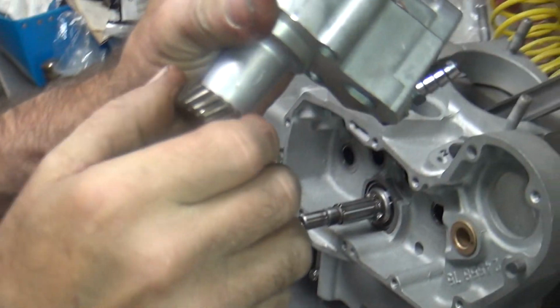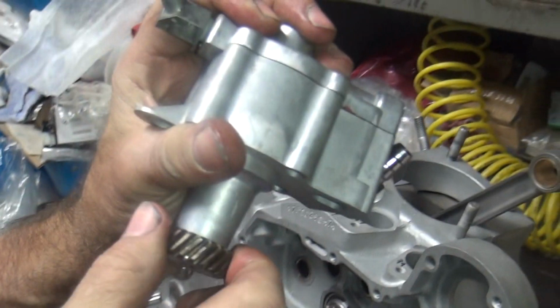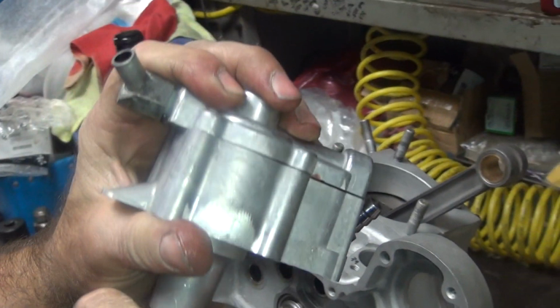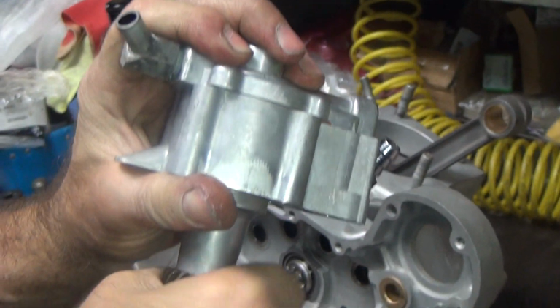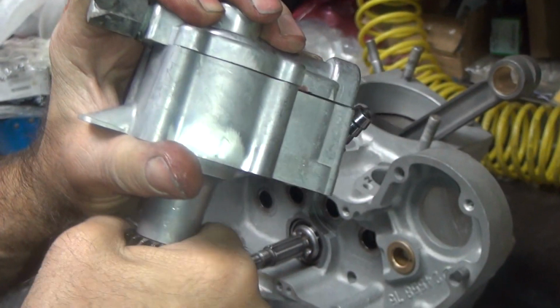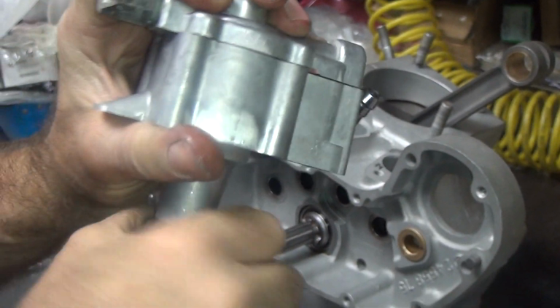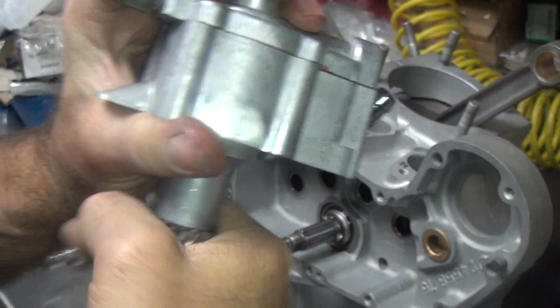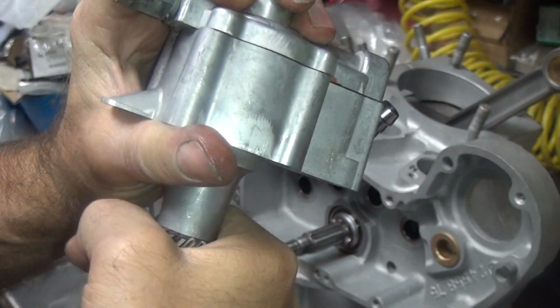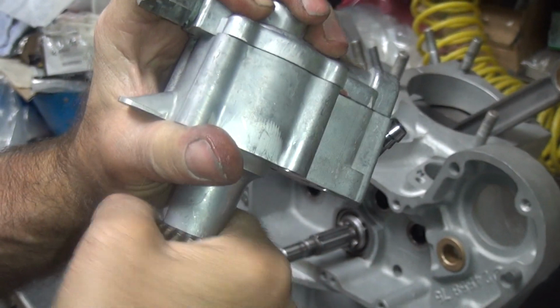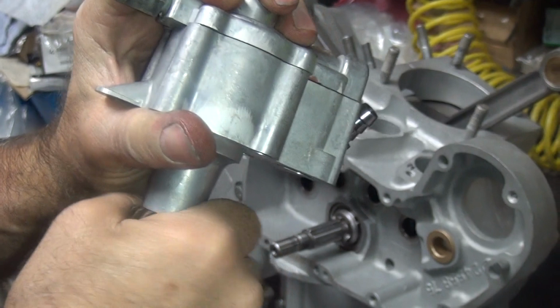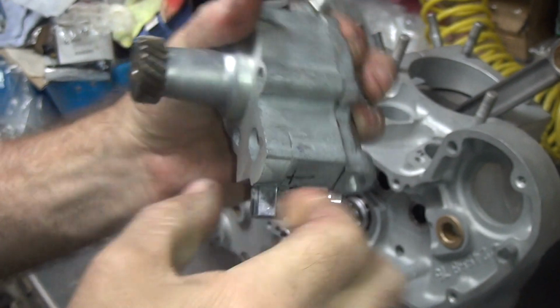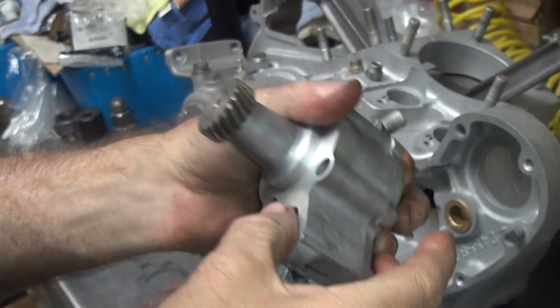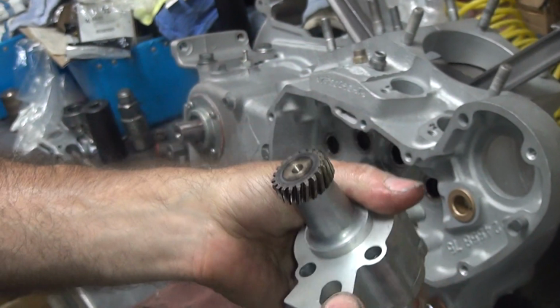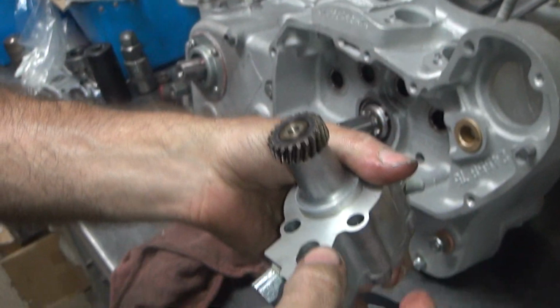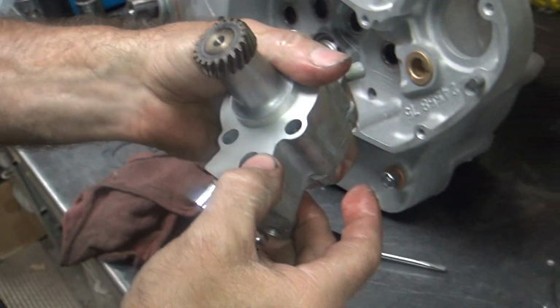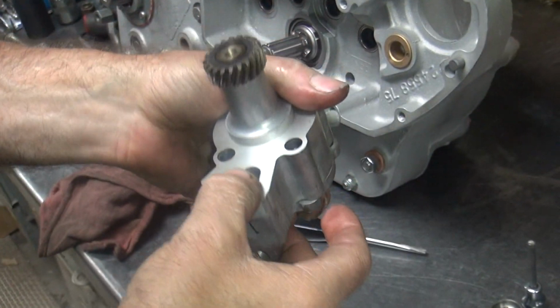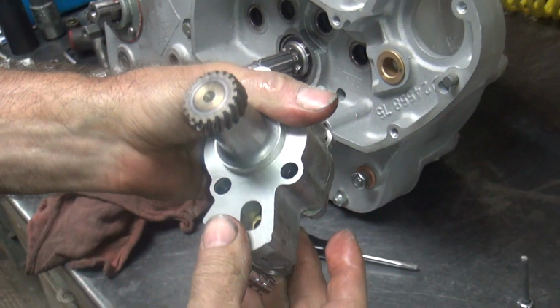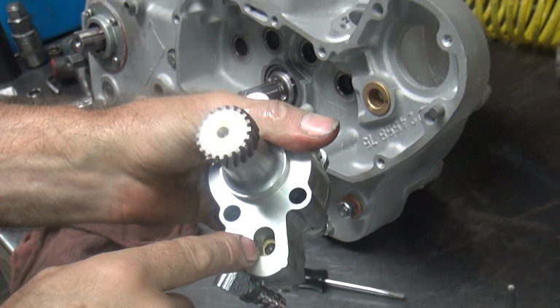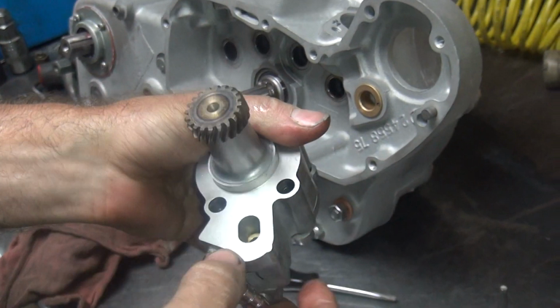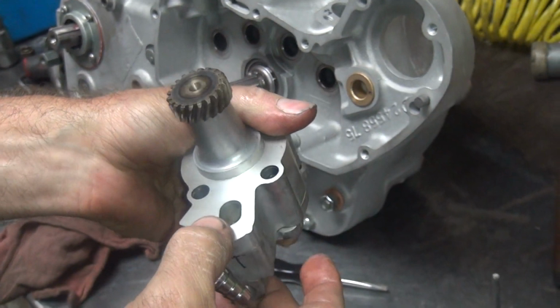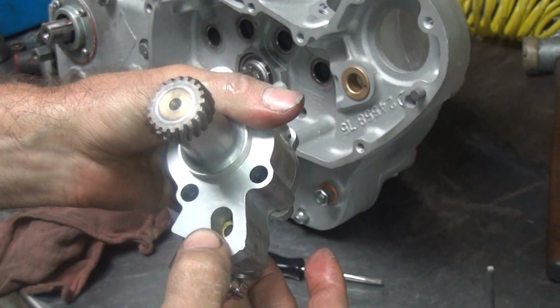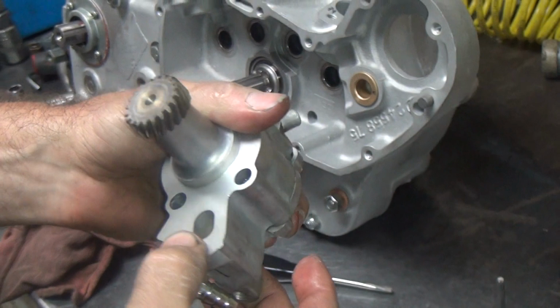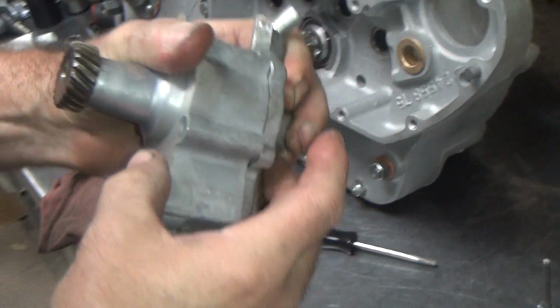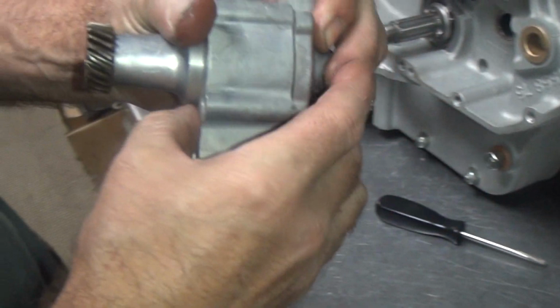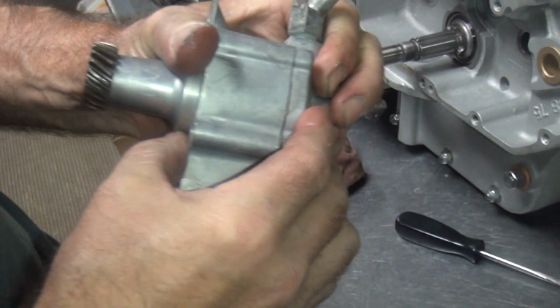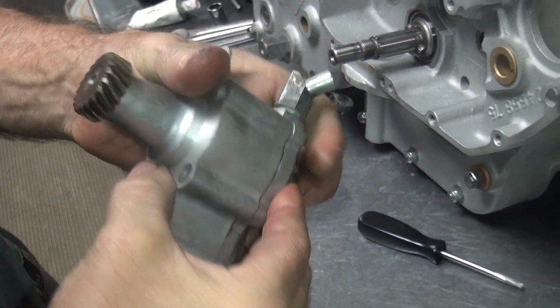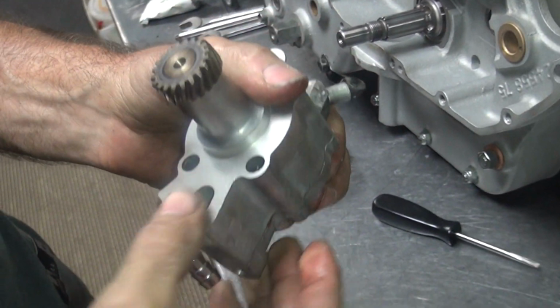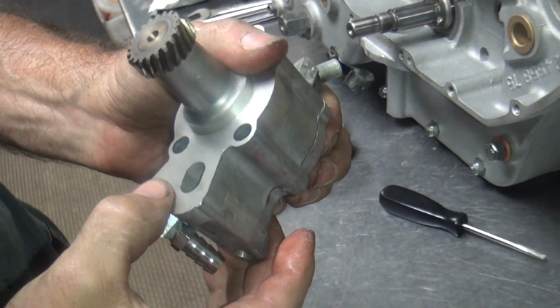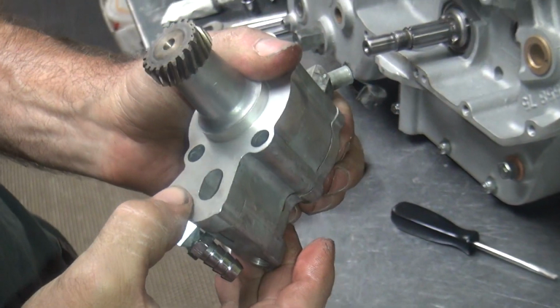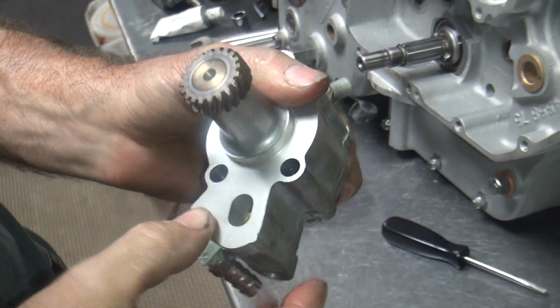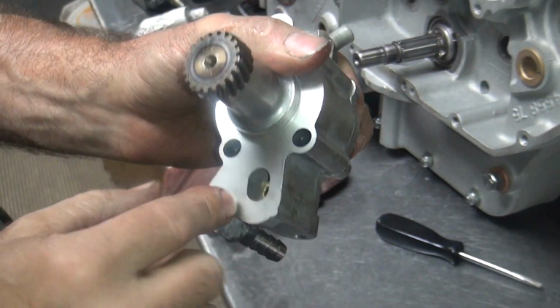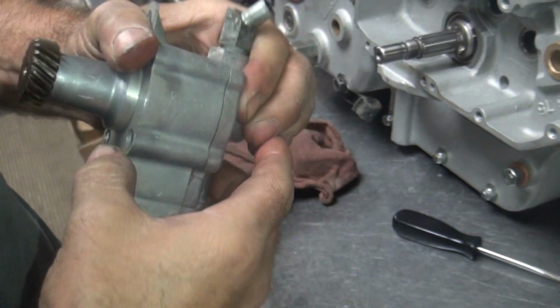Make sure it rotates too — like that. So then you know it's good. There's your check valve in there. That's all very important stuff.